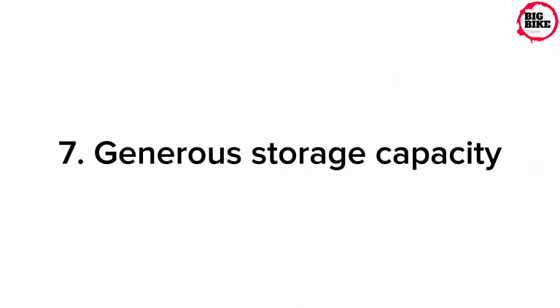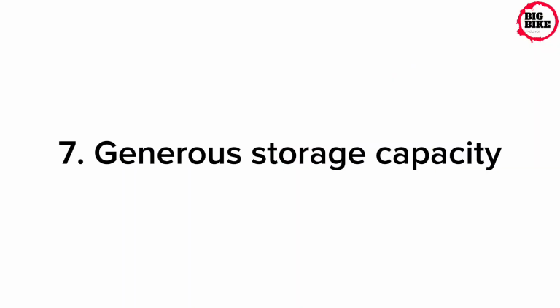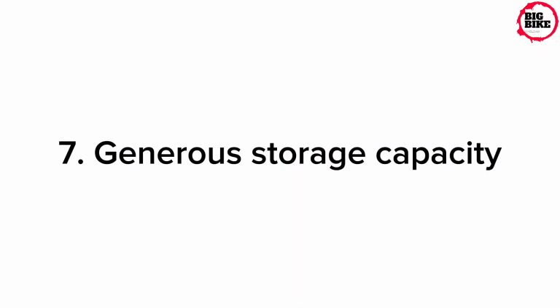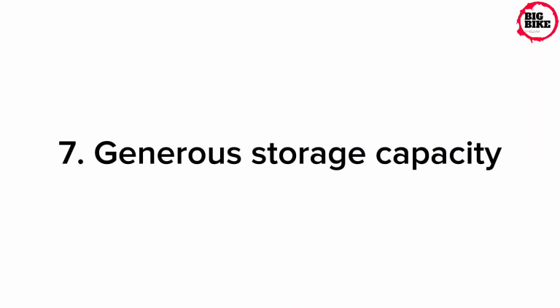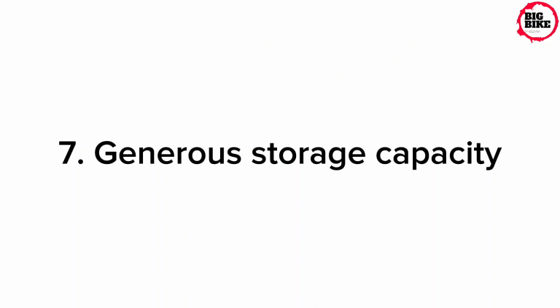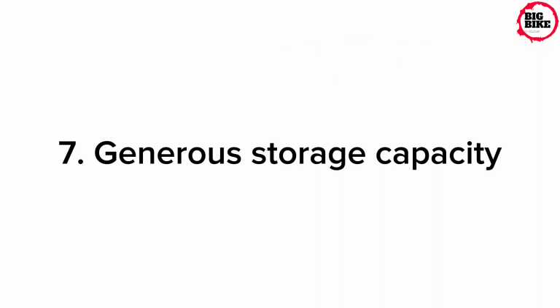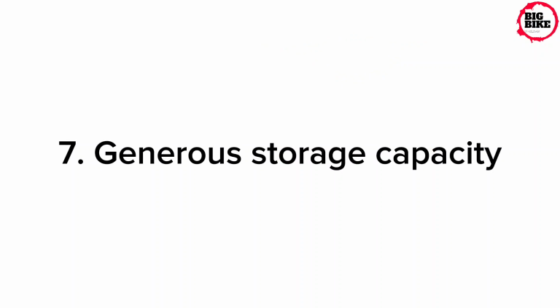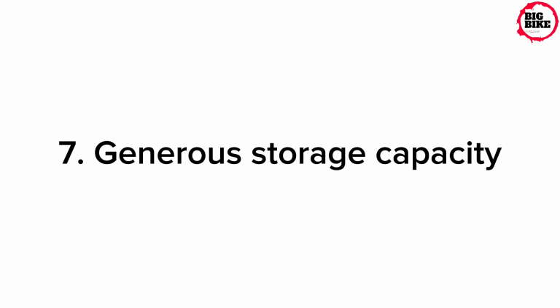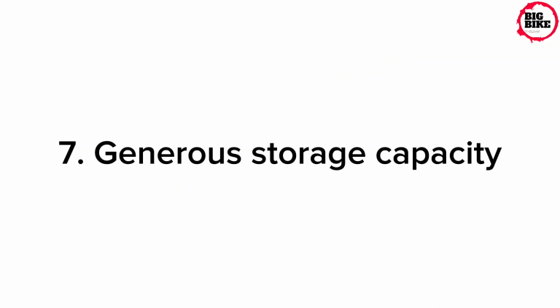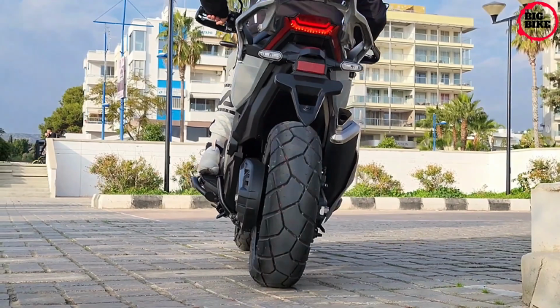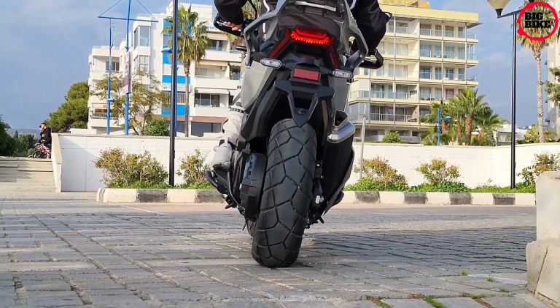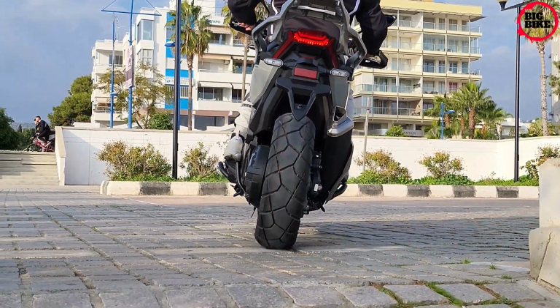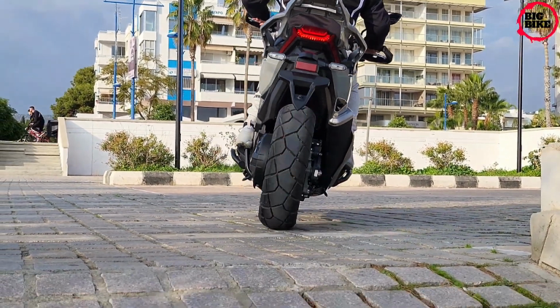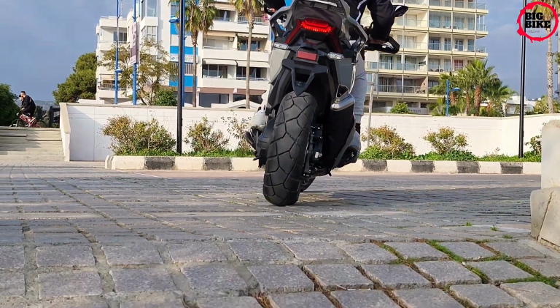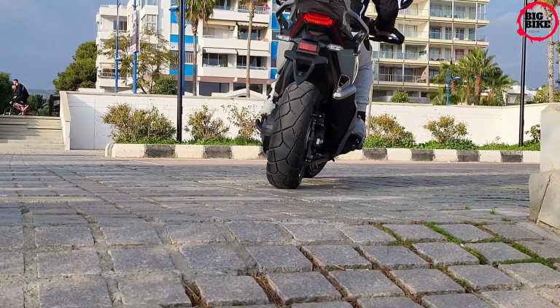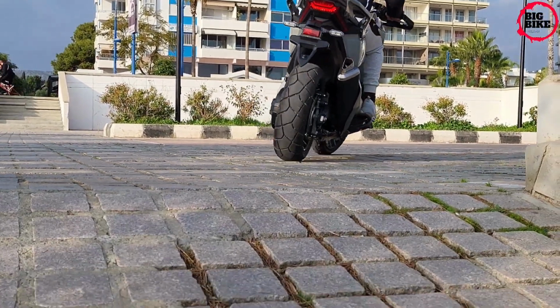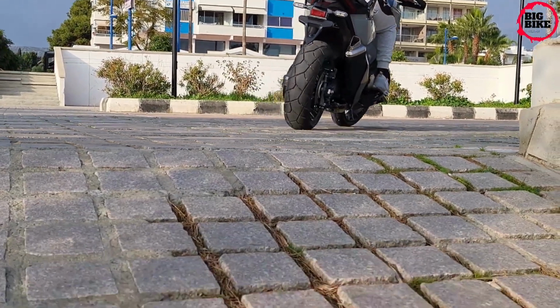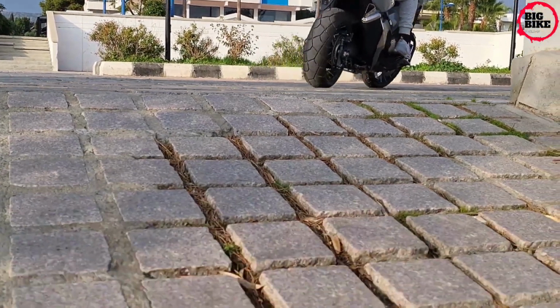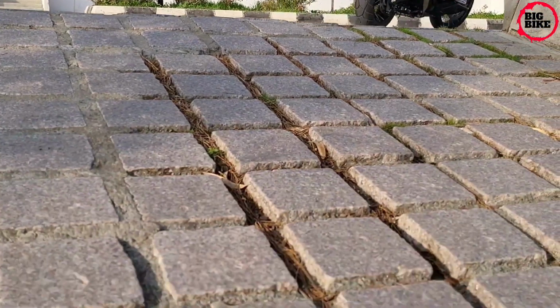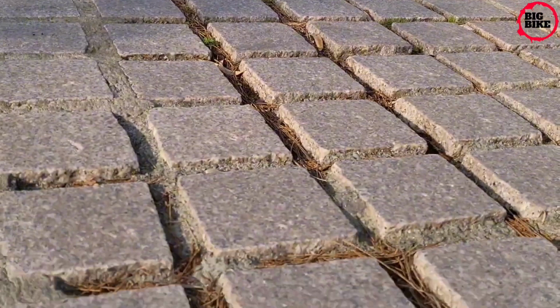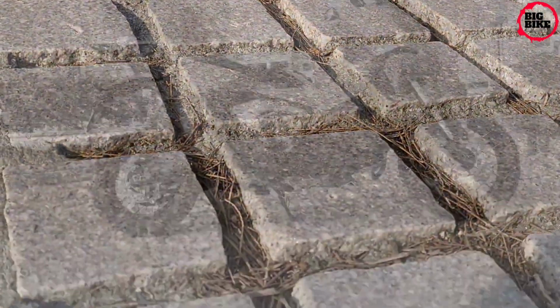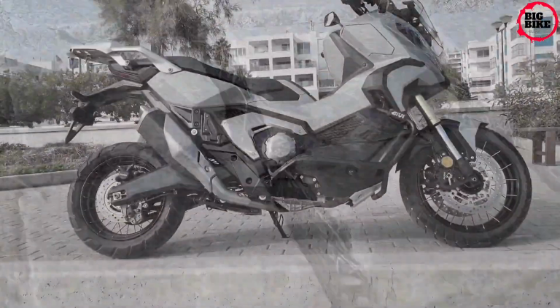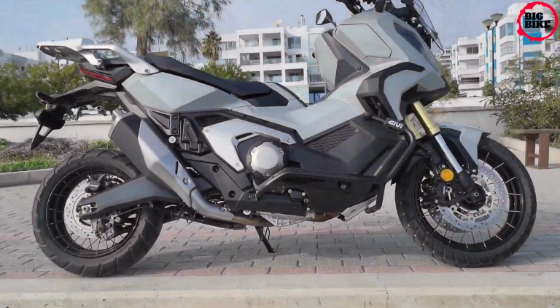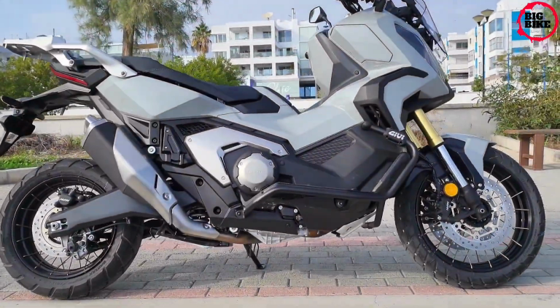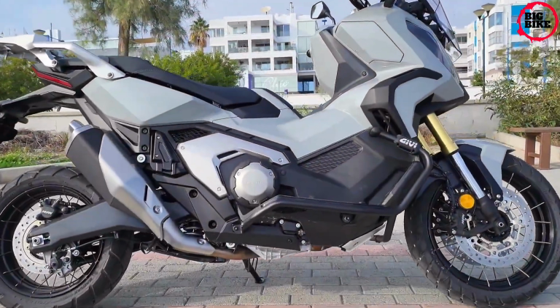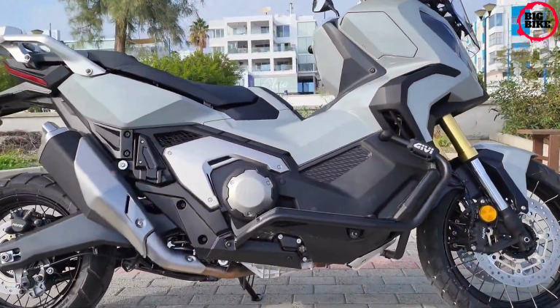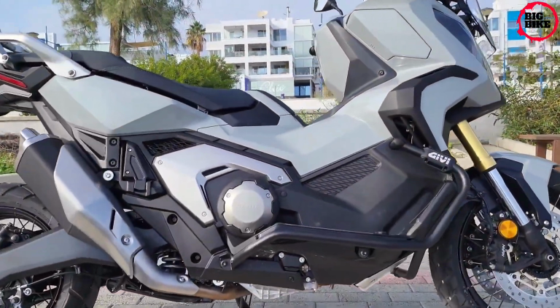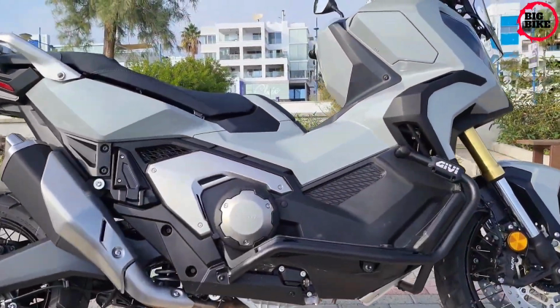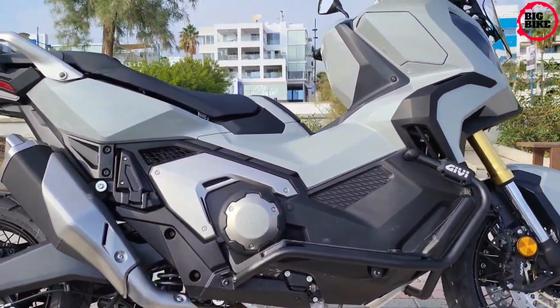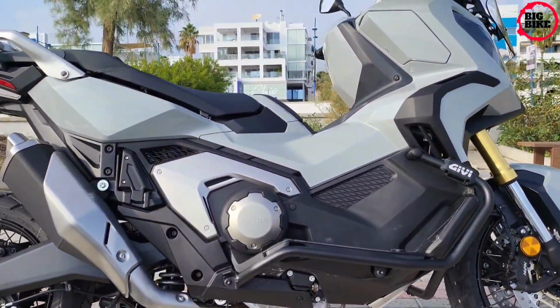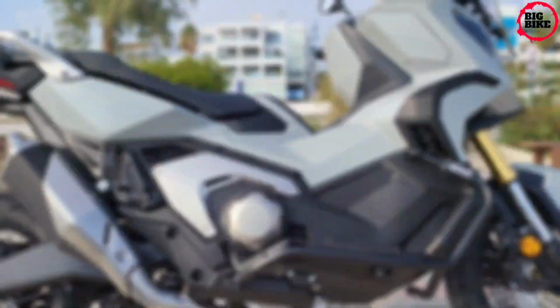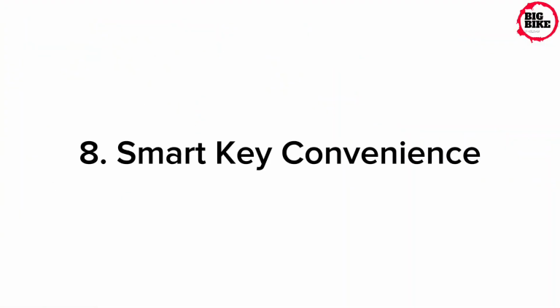The under-seat luggage space has 21-liter volume and accepts a full-face adventure-style helmet. You'll also find a USB Type-C socket for charging your smartphone.